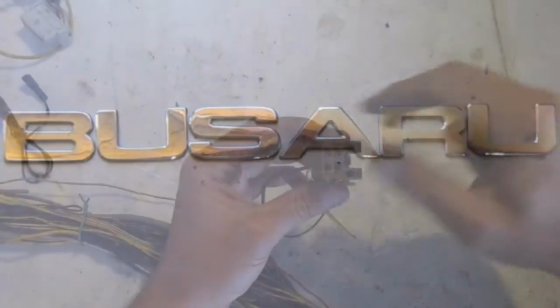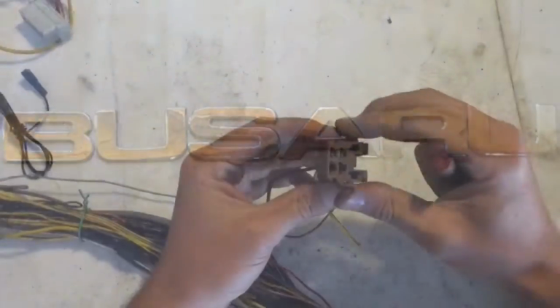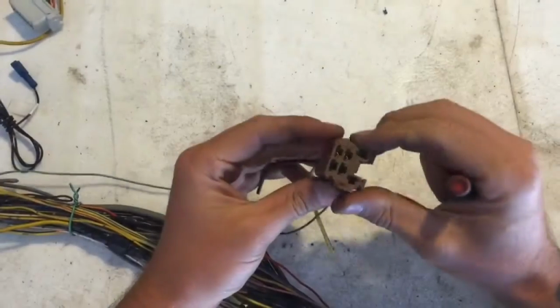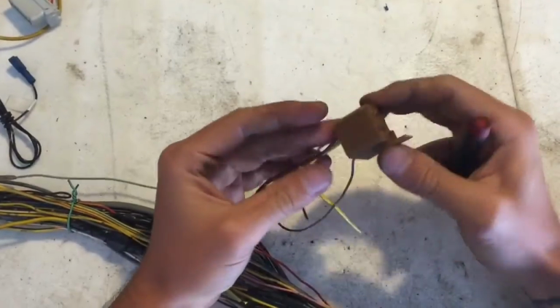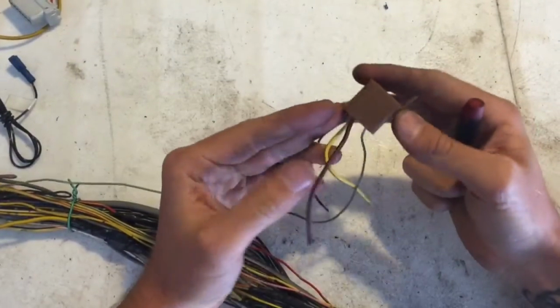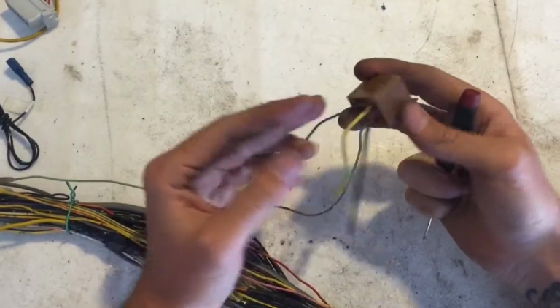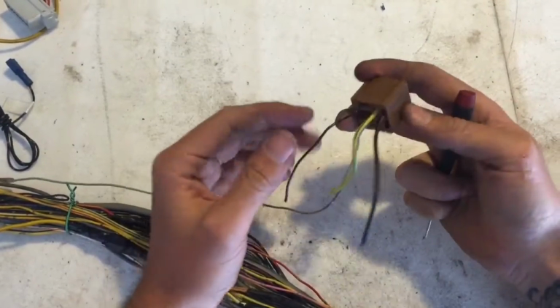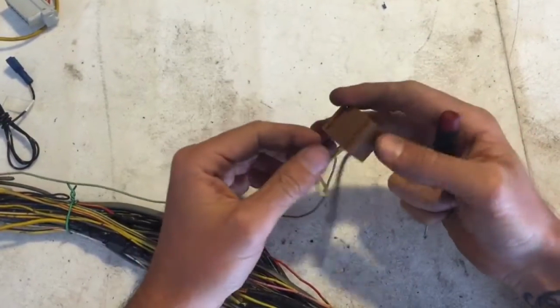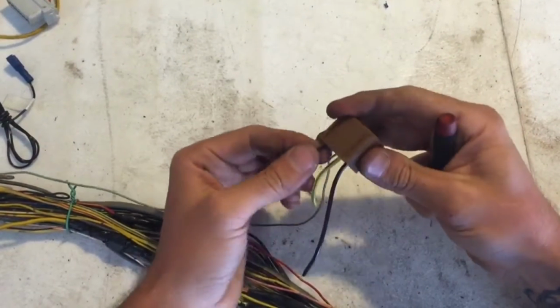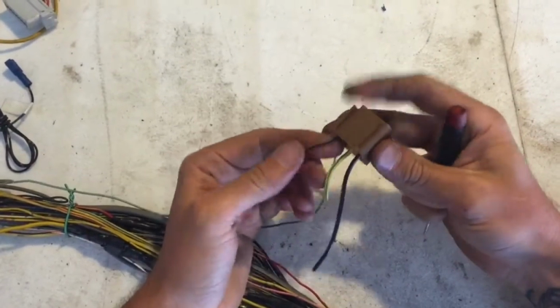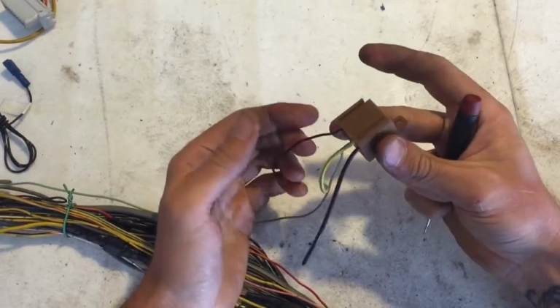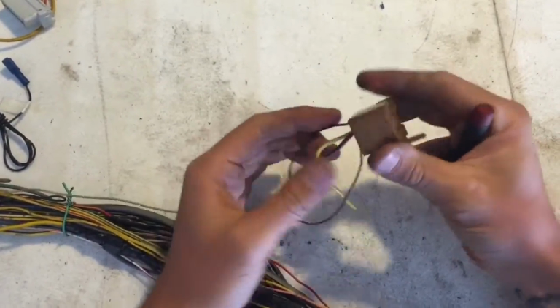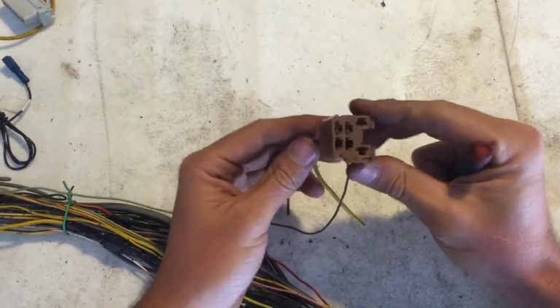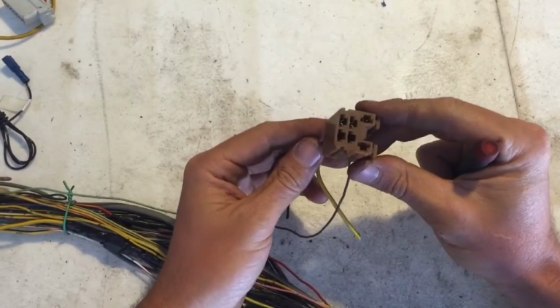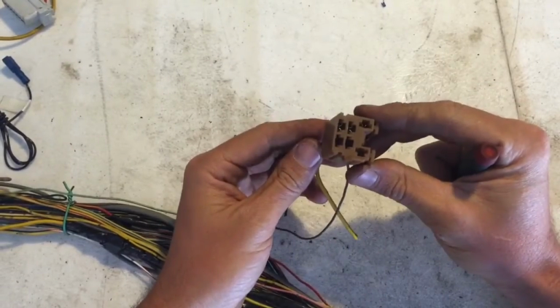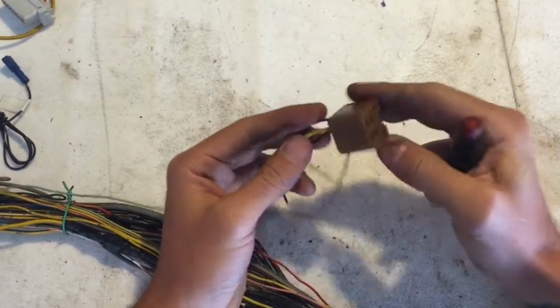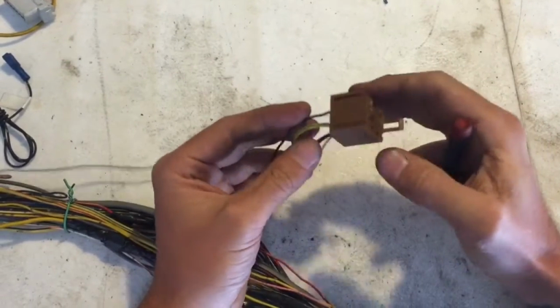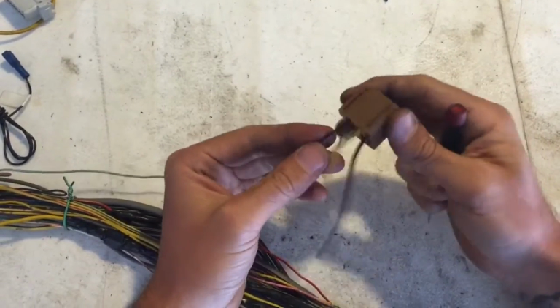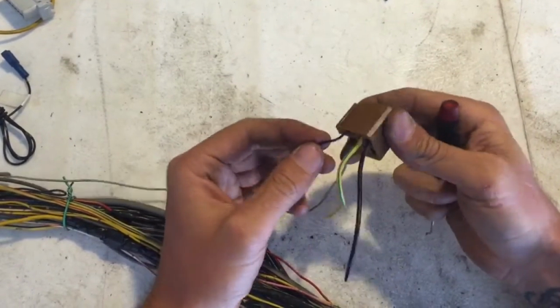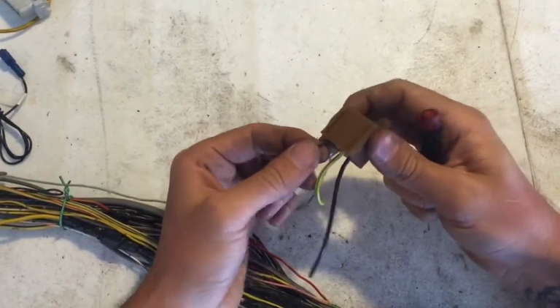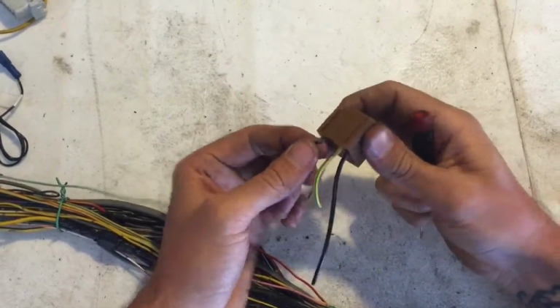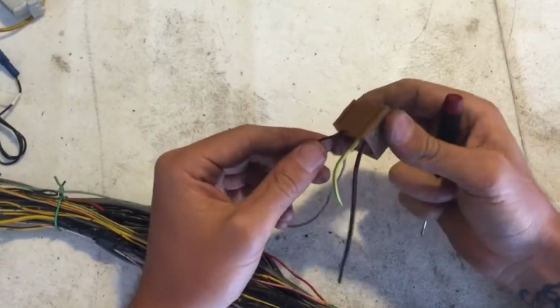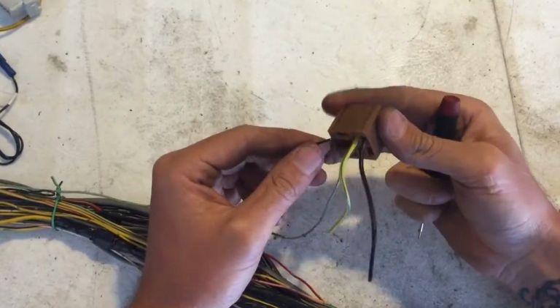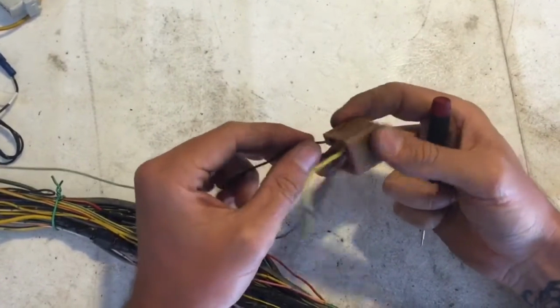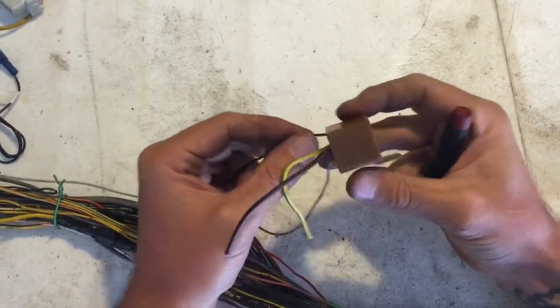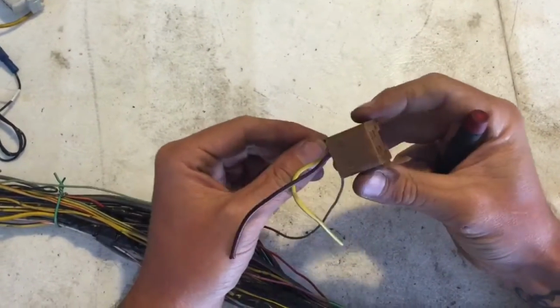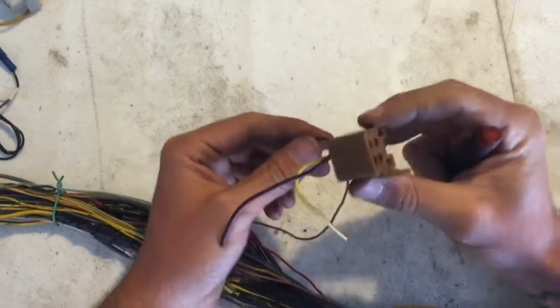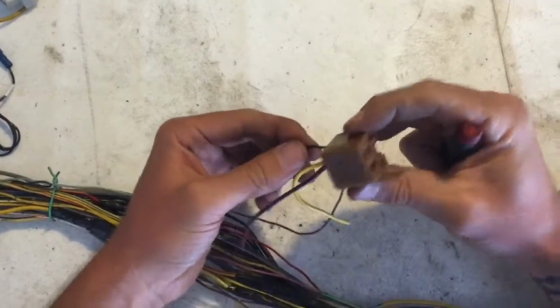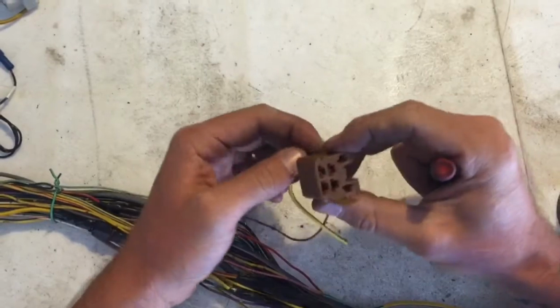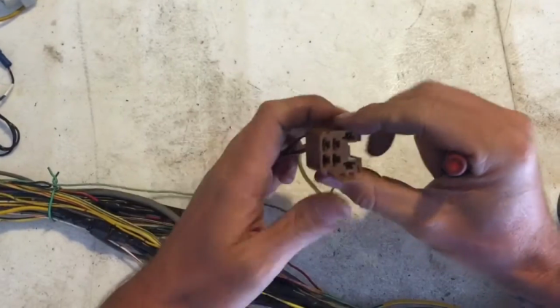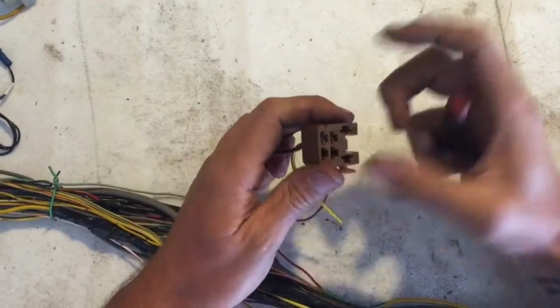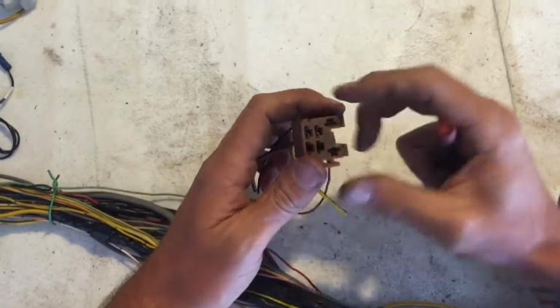Hey guys, I'm working on a pretty hacked apart harness right now and thought I'd show you how to D-pin a Subaru relay. This is the main ignition relay on a Subaru.